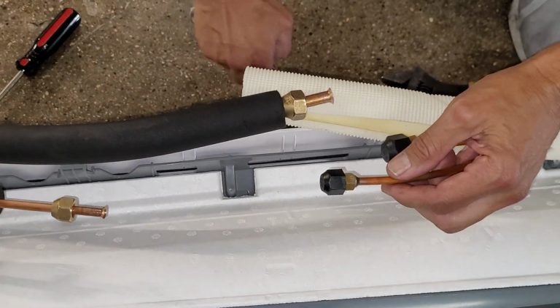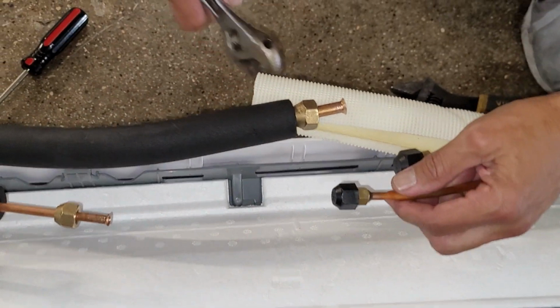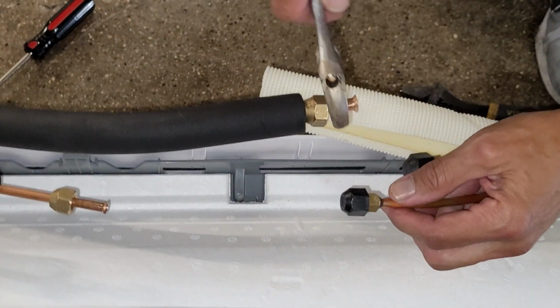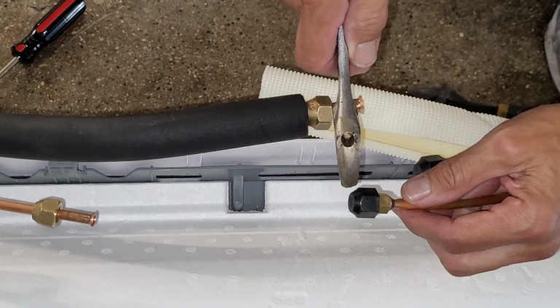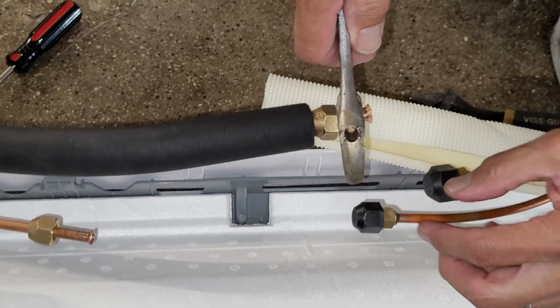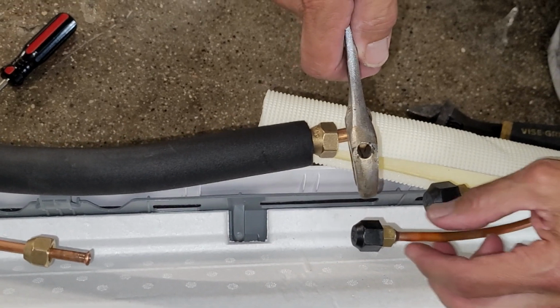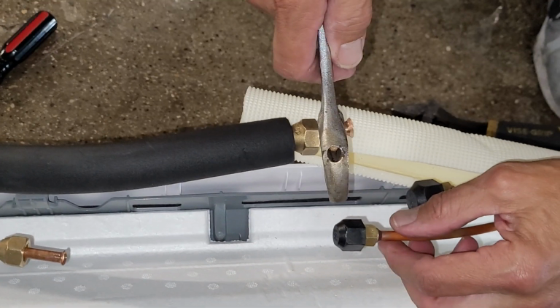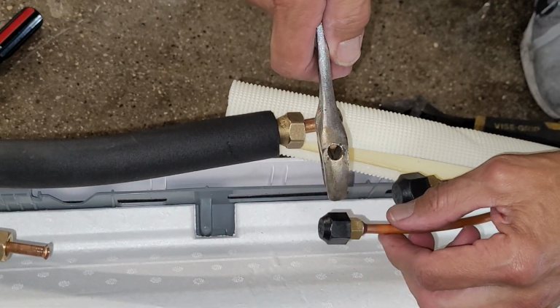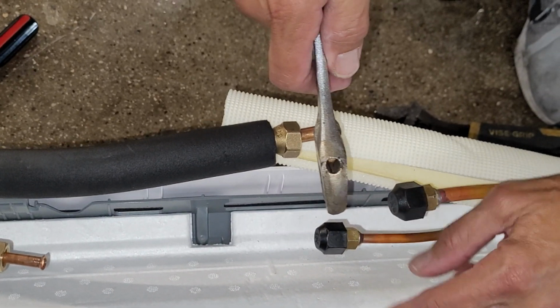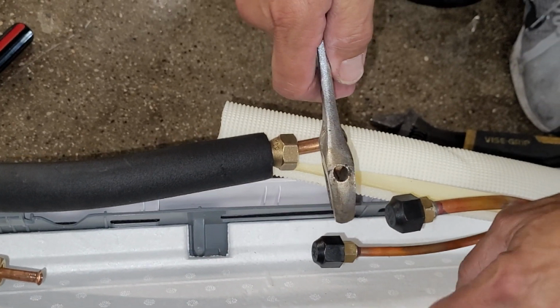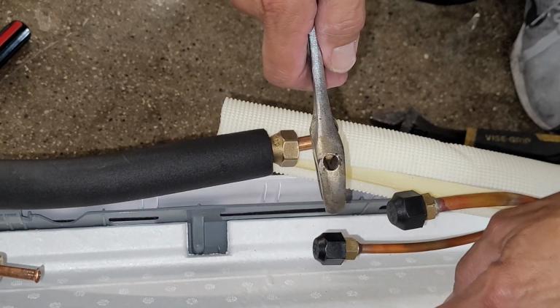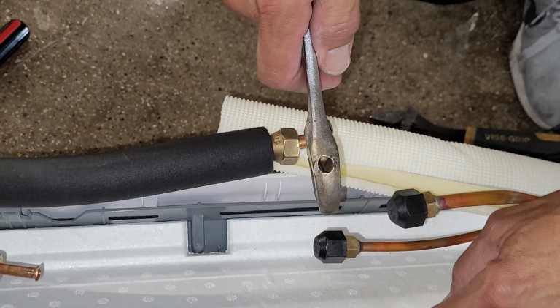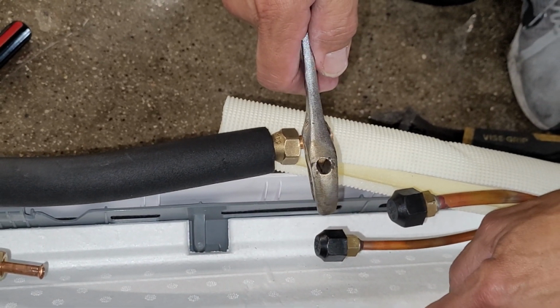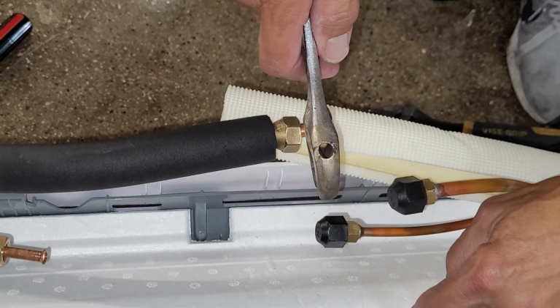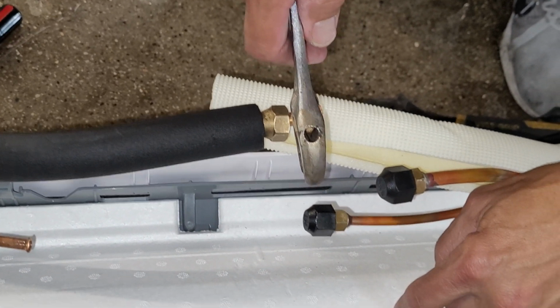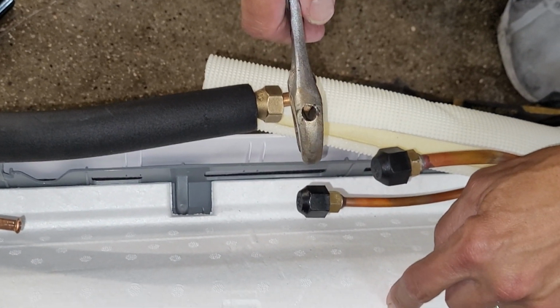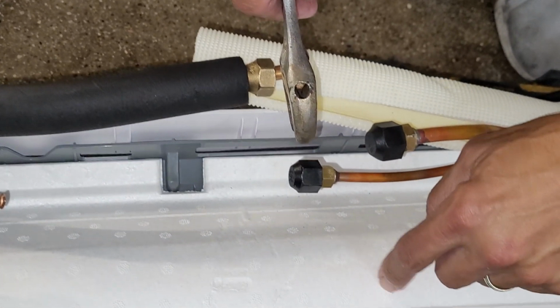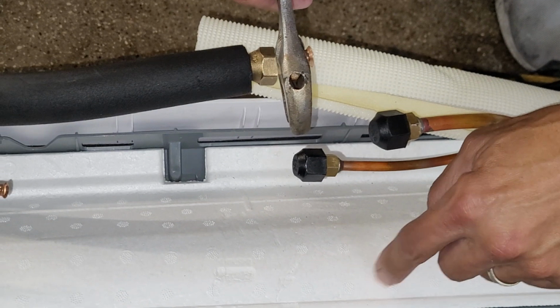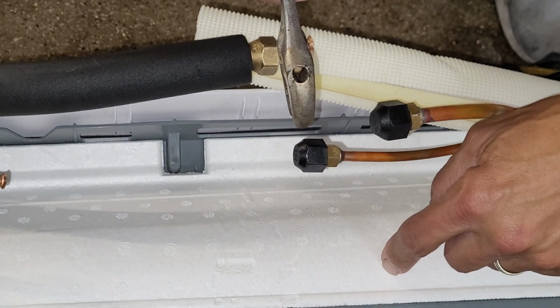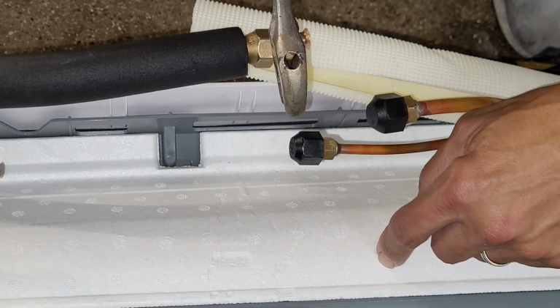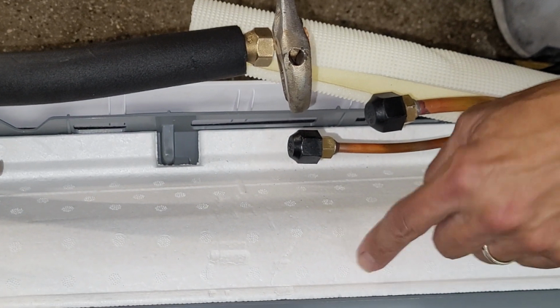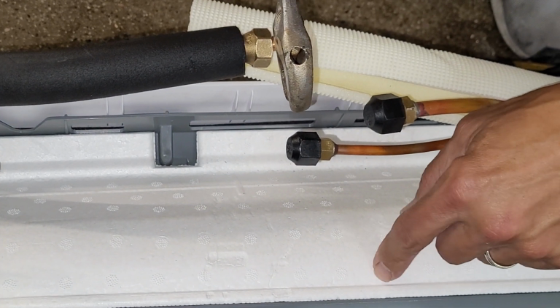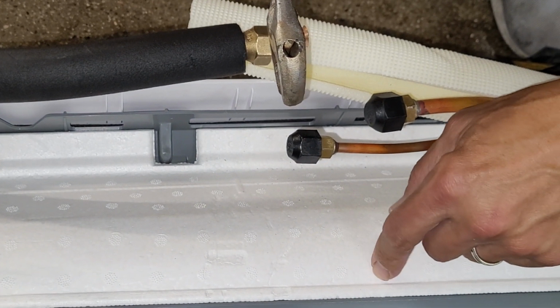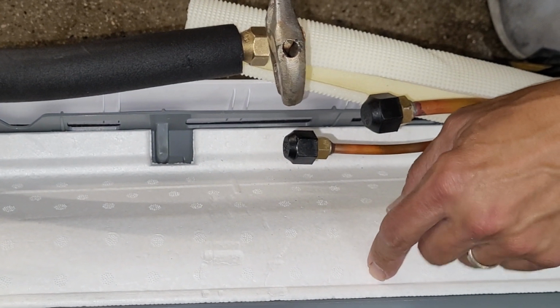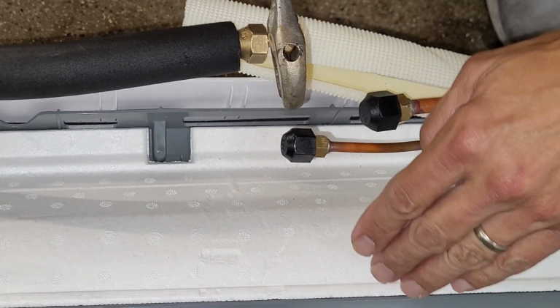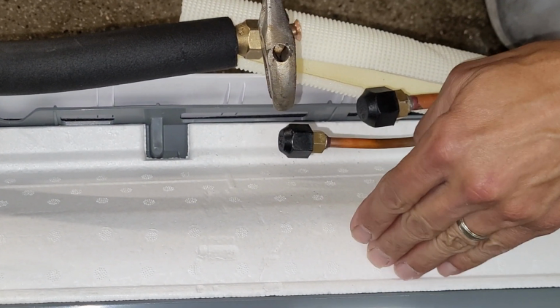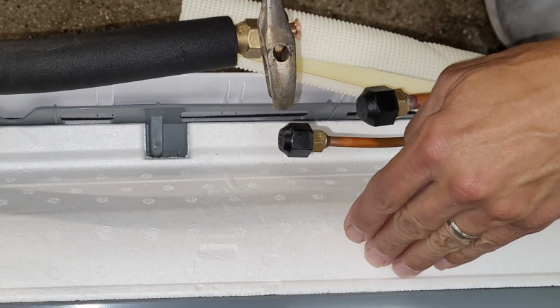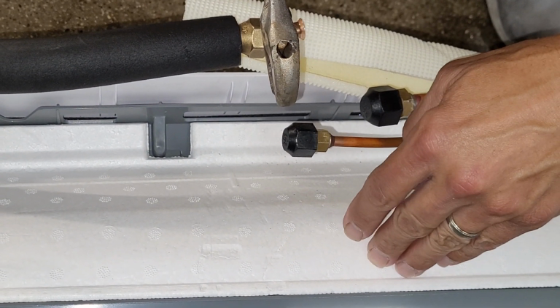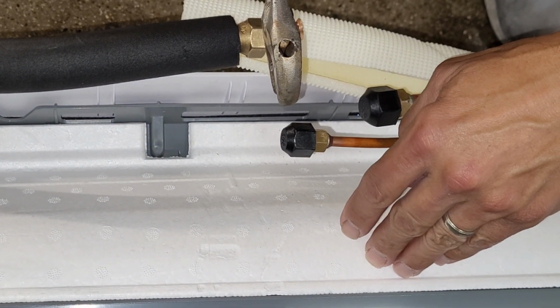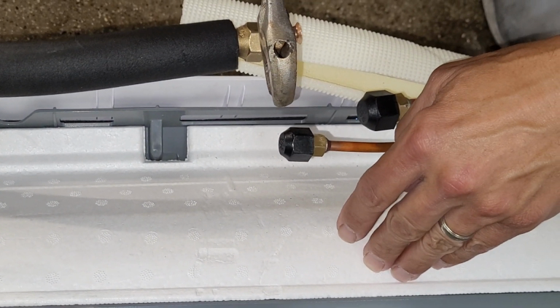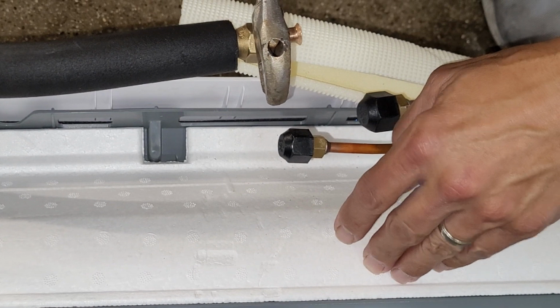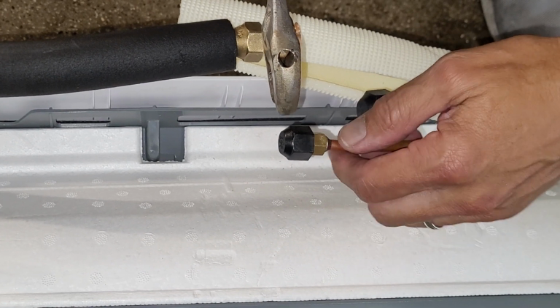The first thing you need to do is take off these black caps. When the inside unit is shipped or manufactured, there's nitrogen put in there to pressurize it and keep moisture and dirt out.